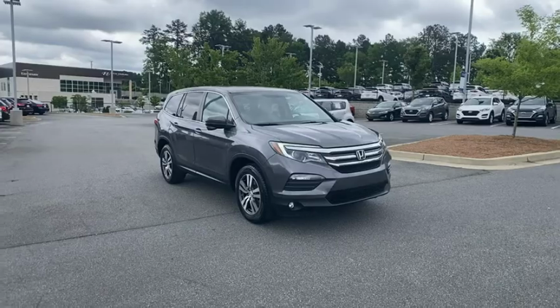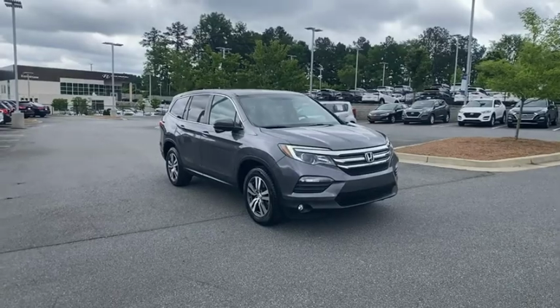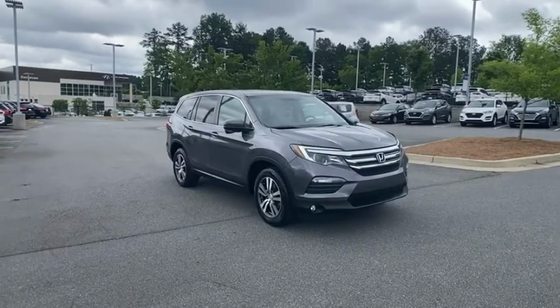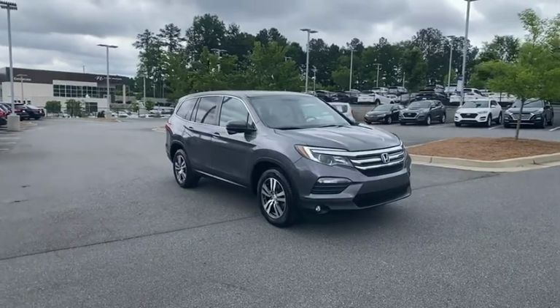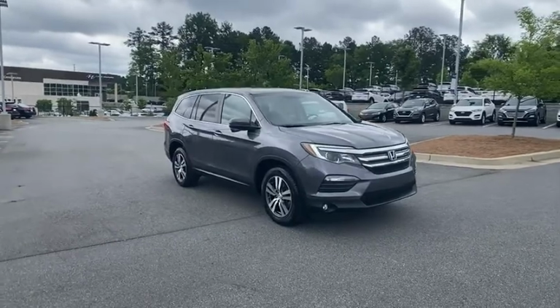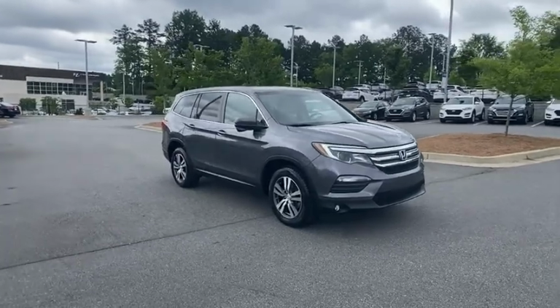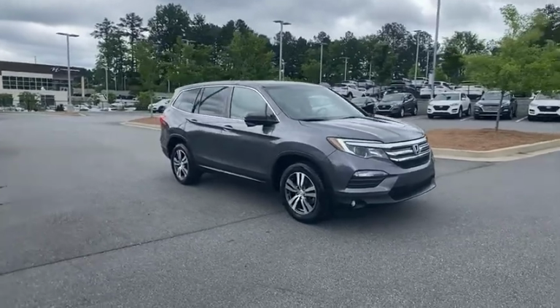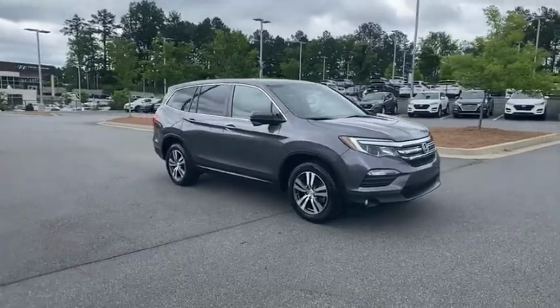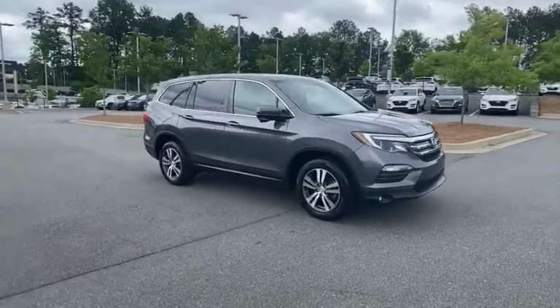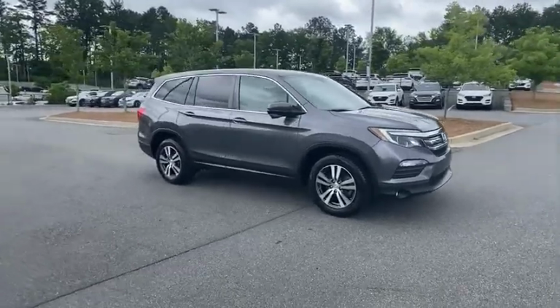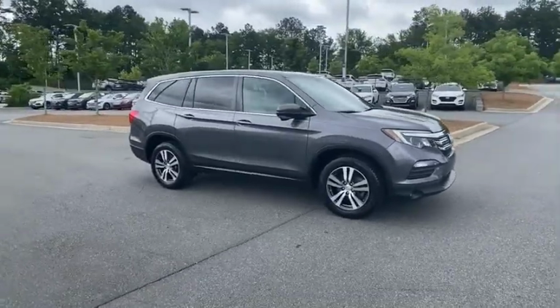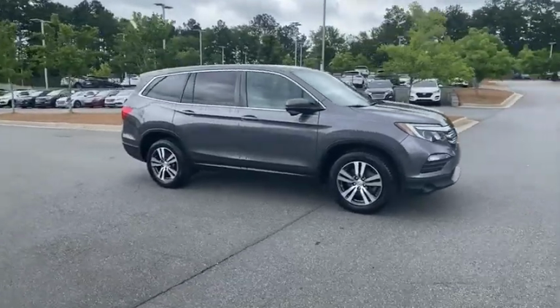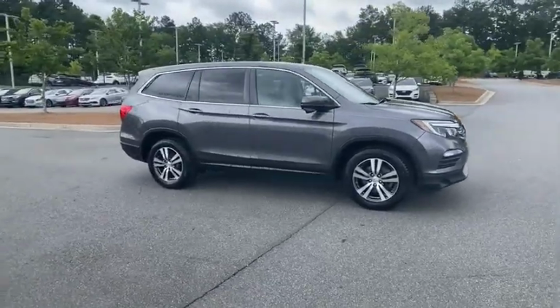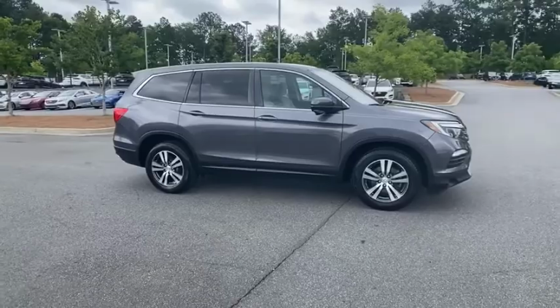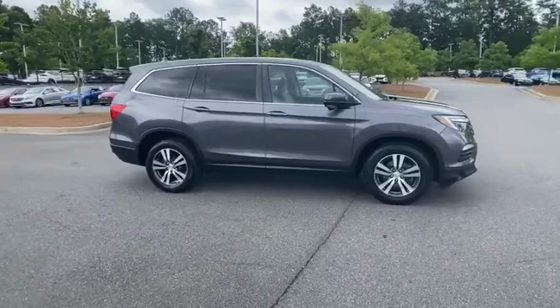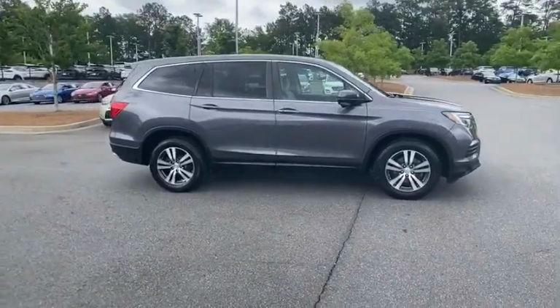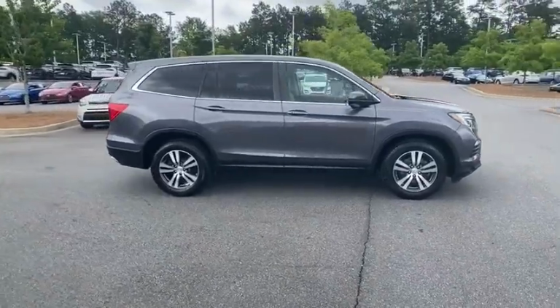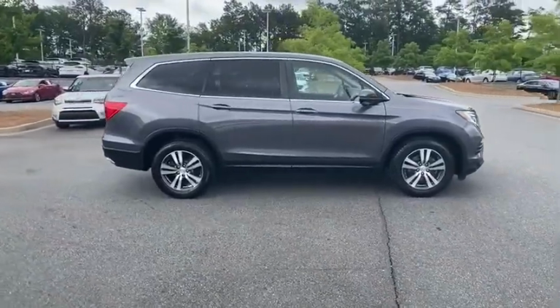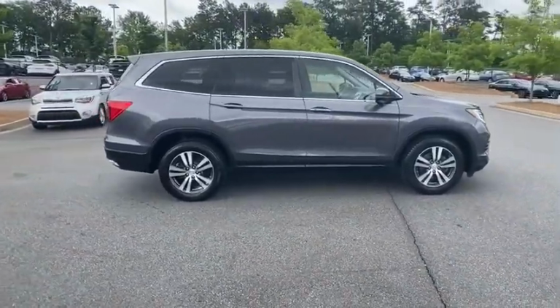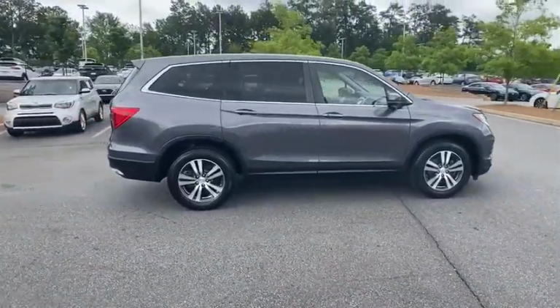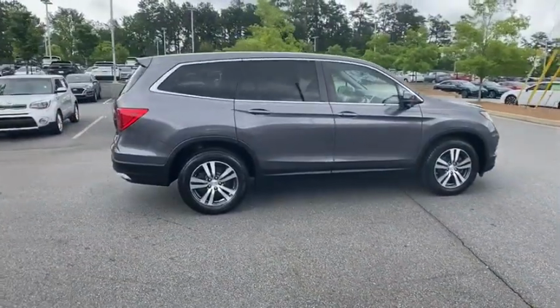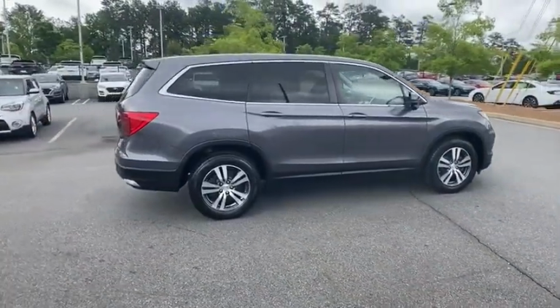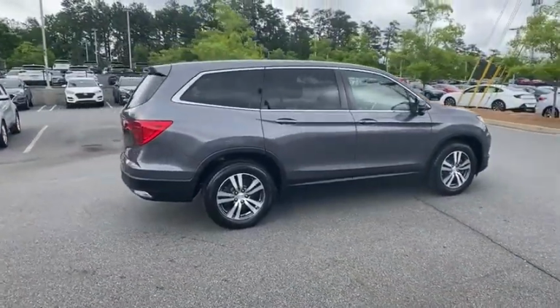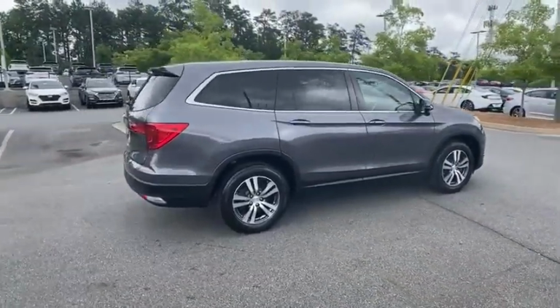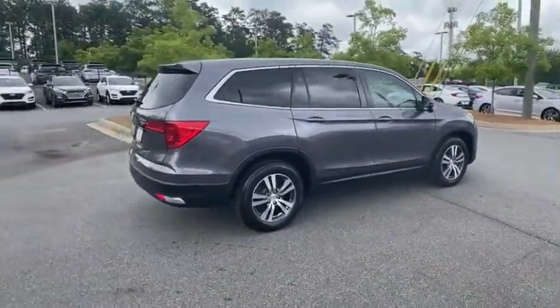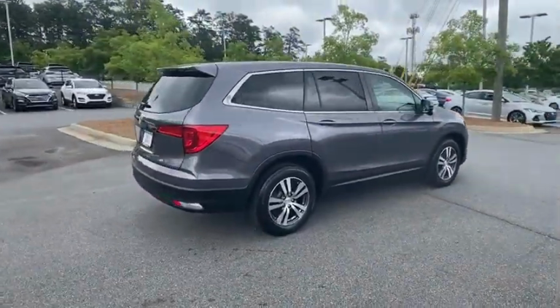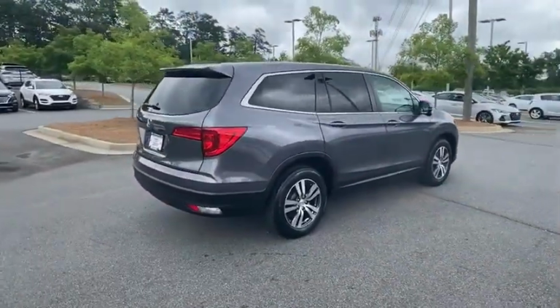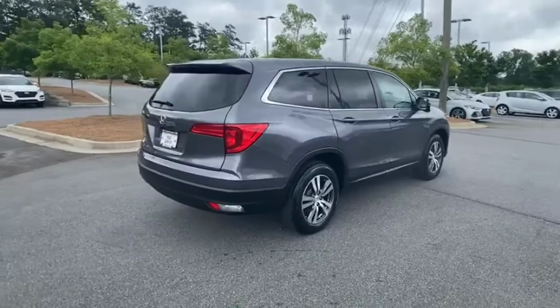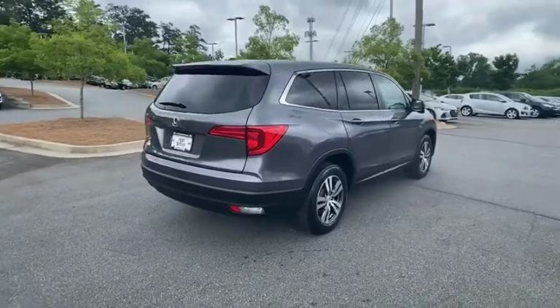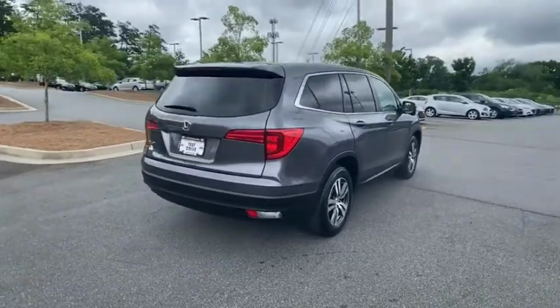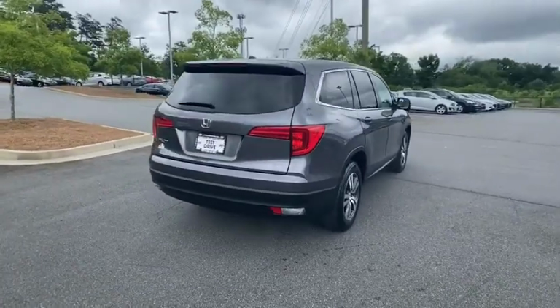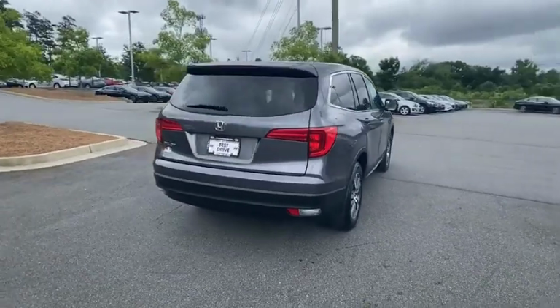Looking for the right vehicle? Check out the 2016 Honda Pilot. Optimal utility. Indulgent interior. Powerful performer. You'll be ready for almost anything in the Honda Pilot.